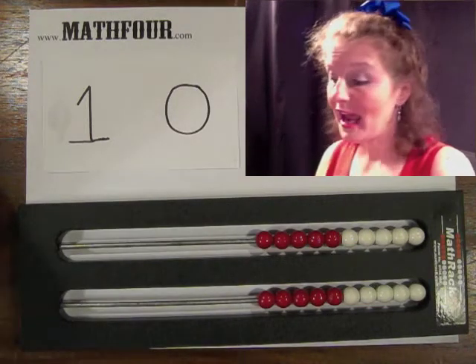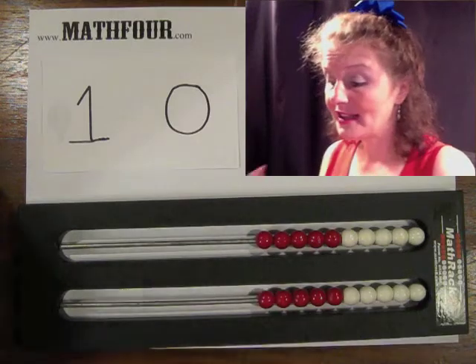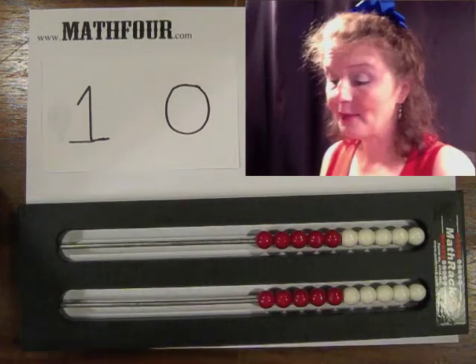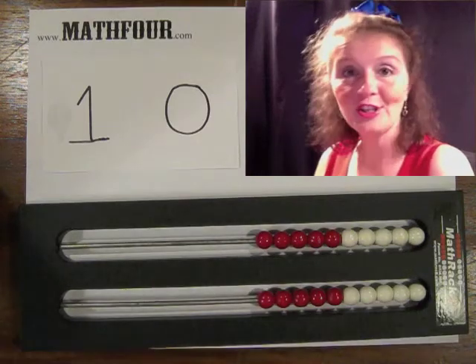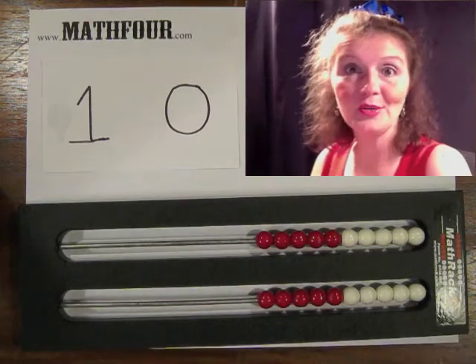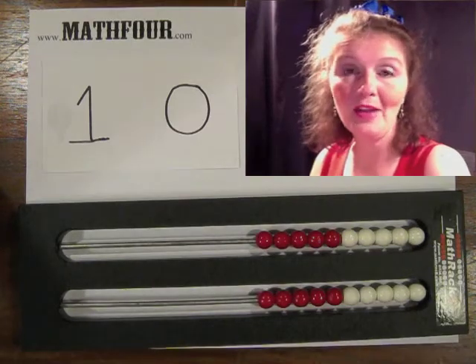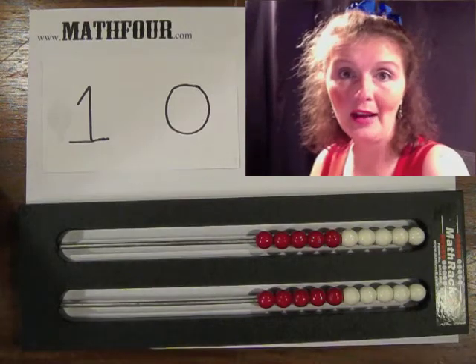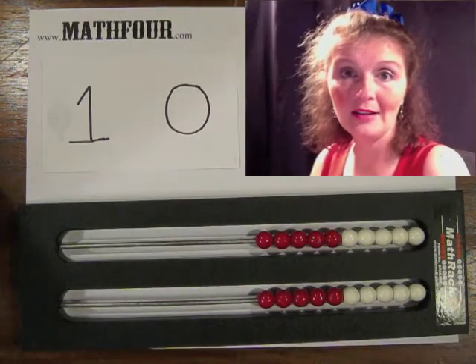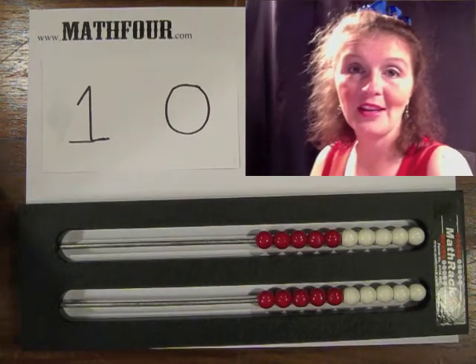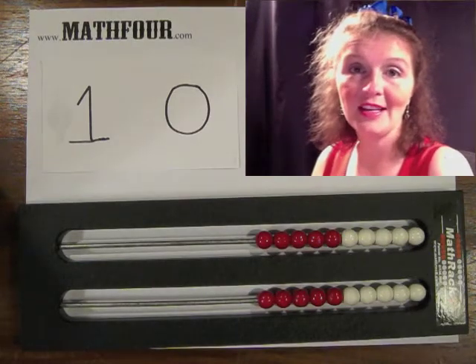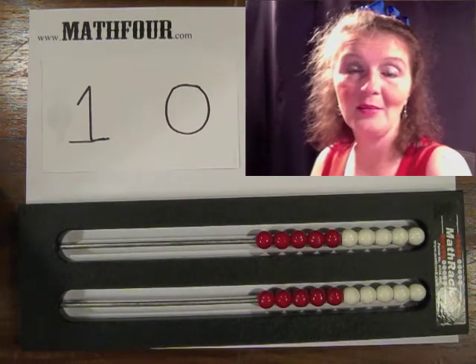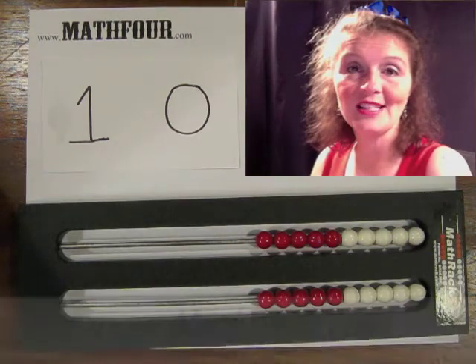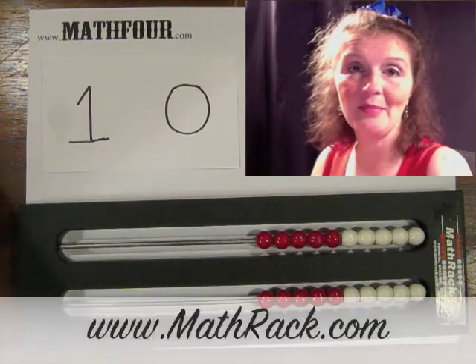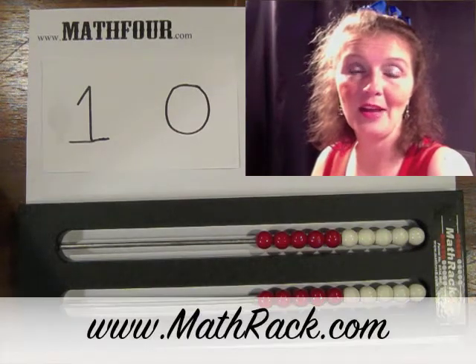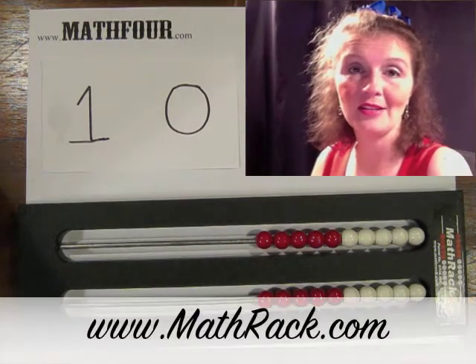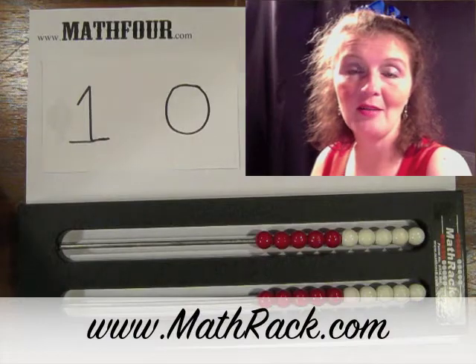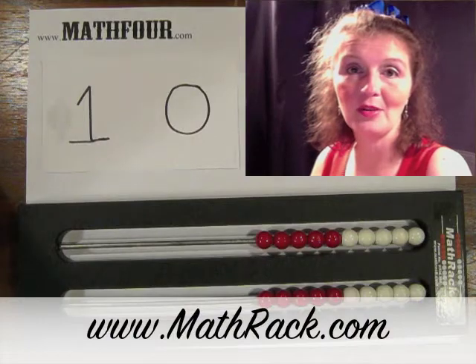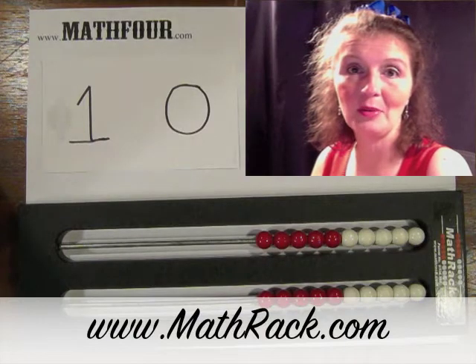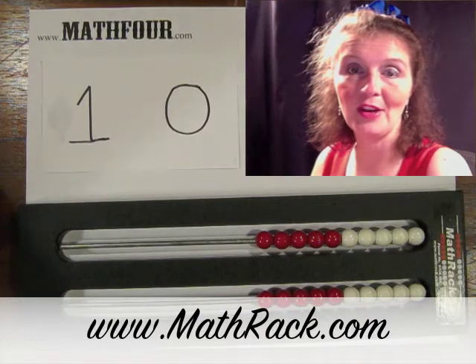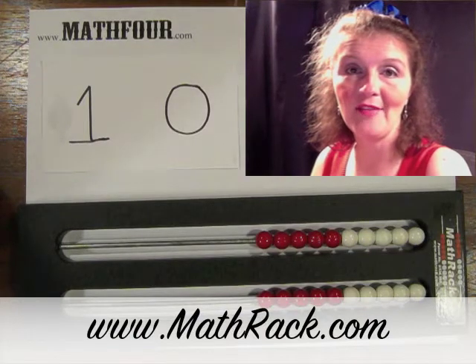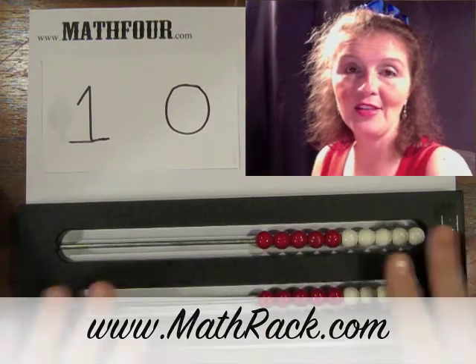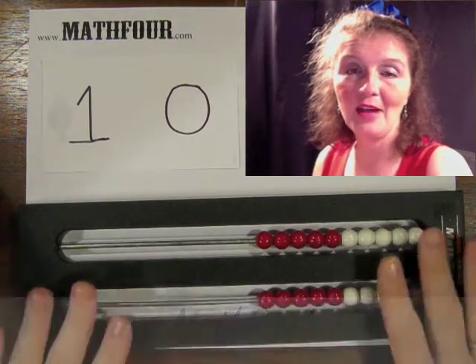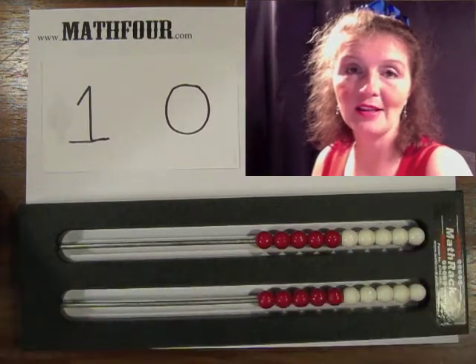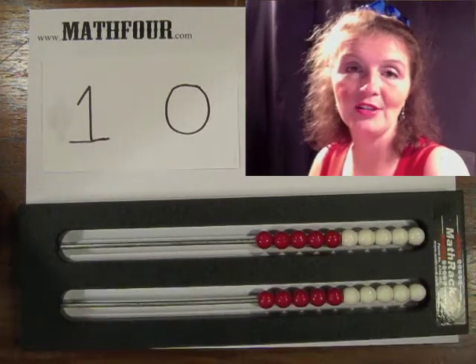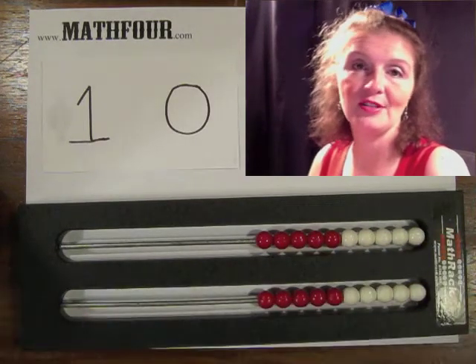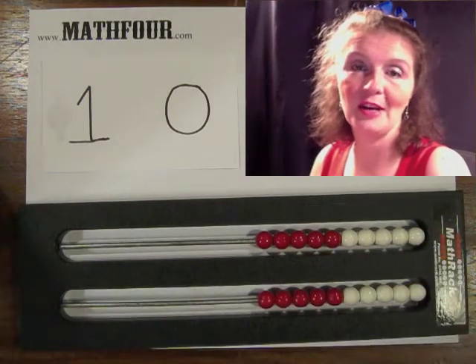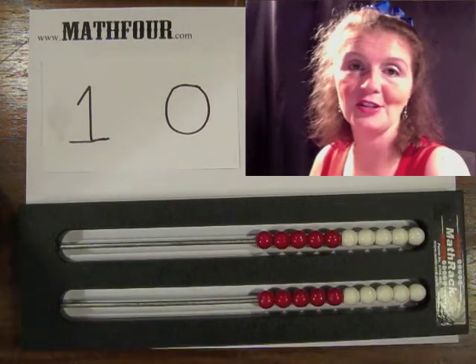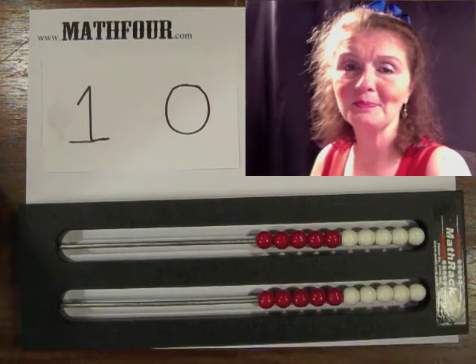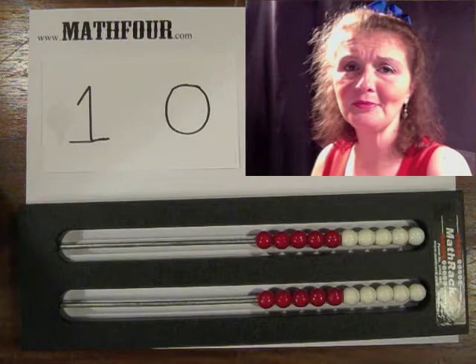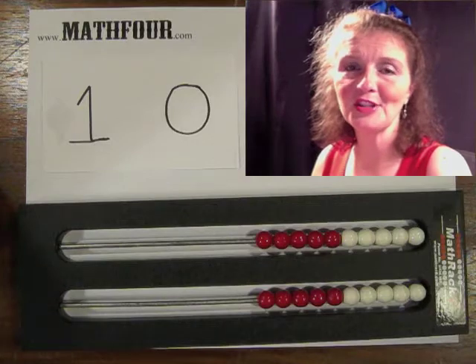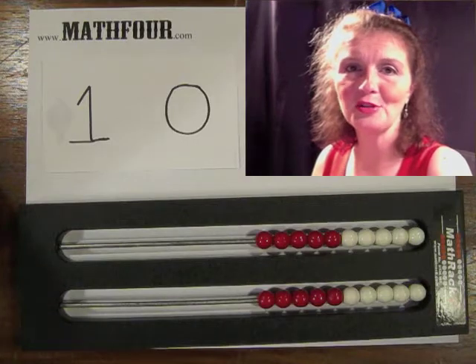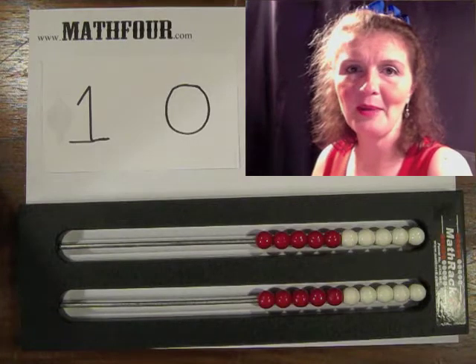I'm going to use the math rack that was sent to me by MathRack.com. Those wonderful people over there have these math racks in all different denominations, so go check them out.